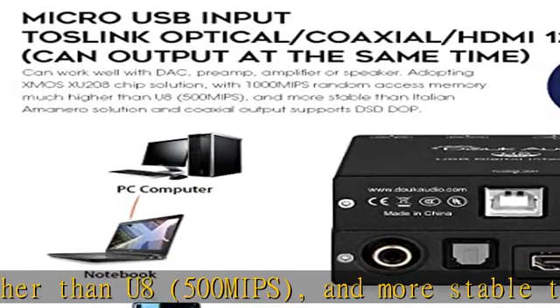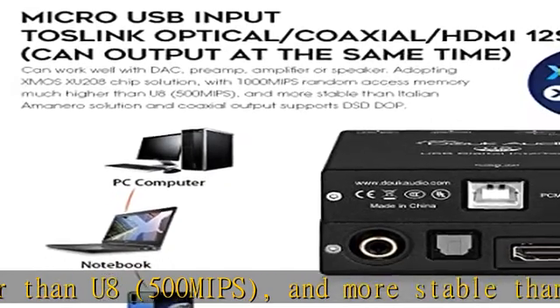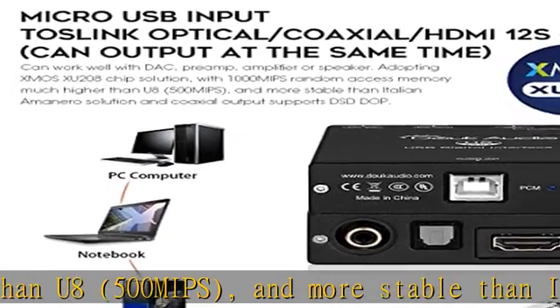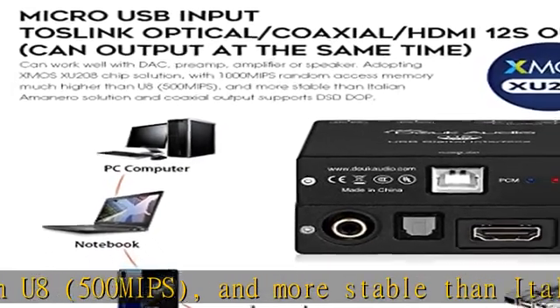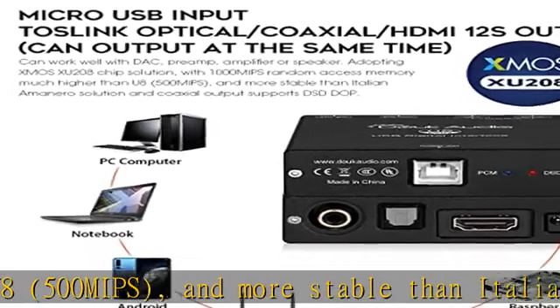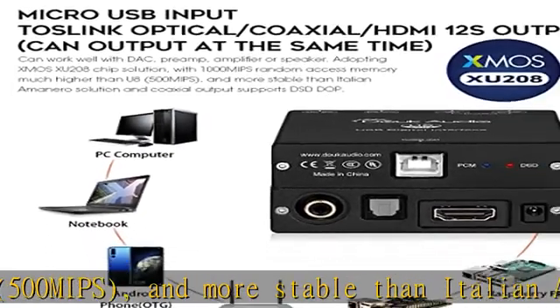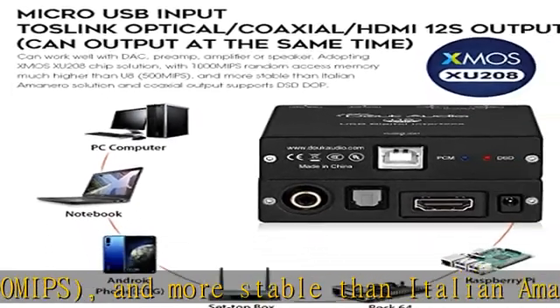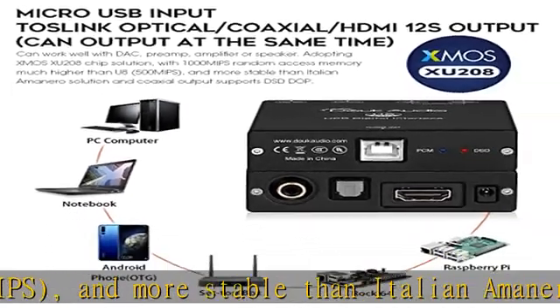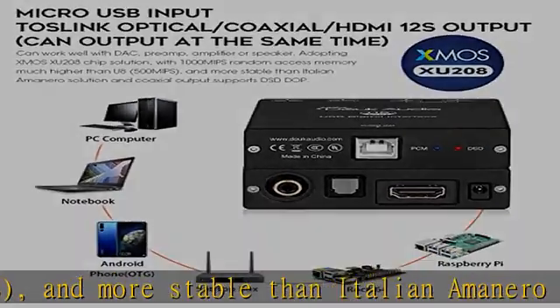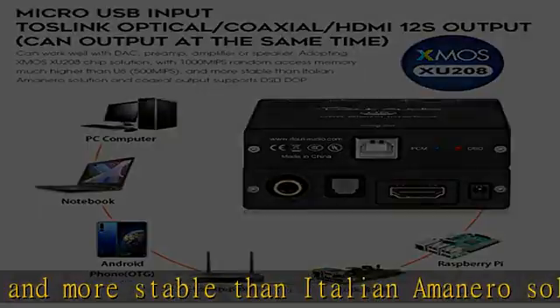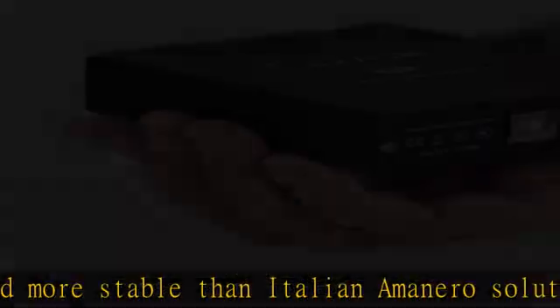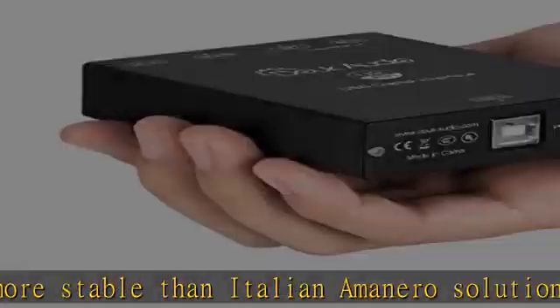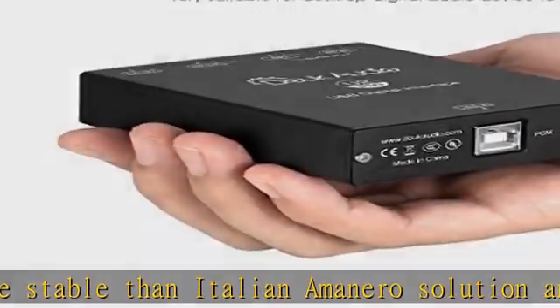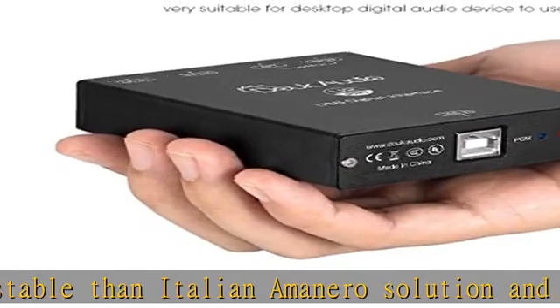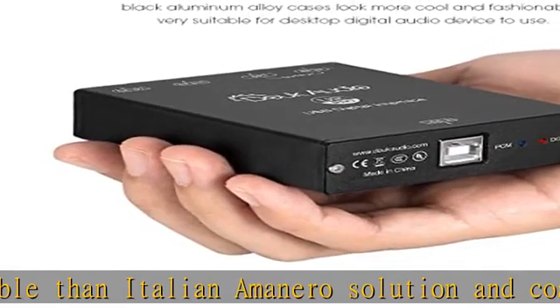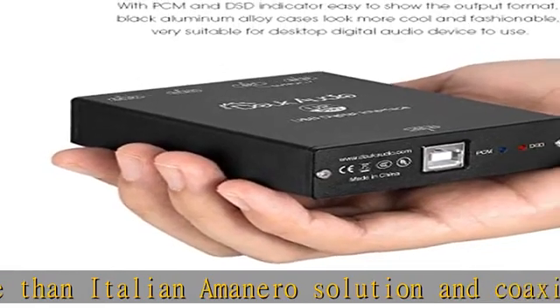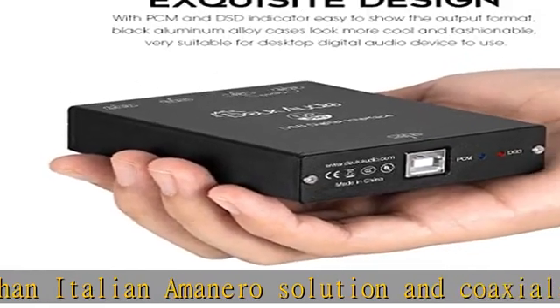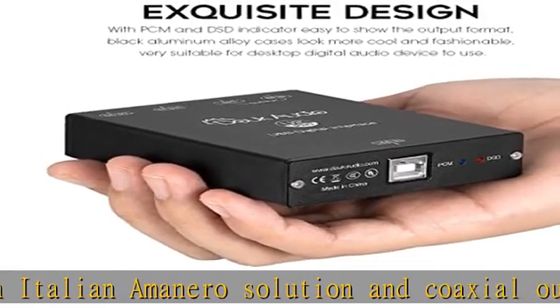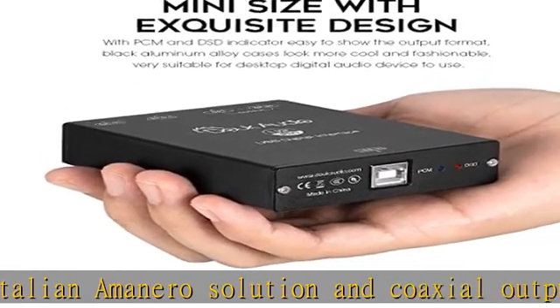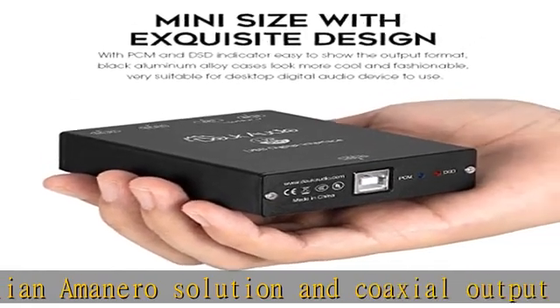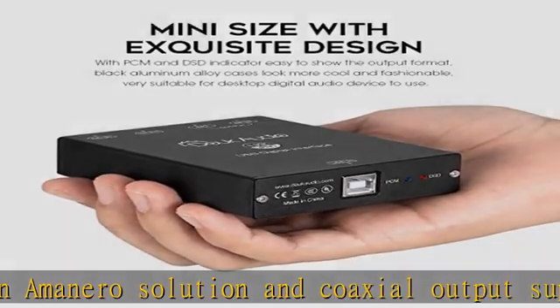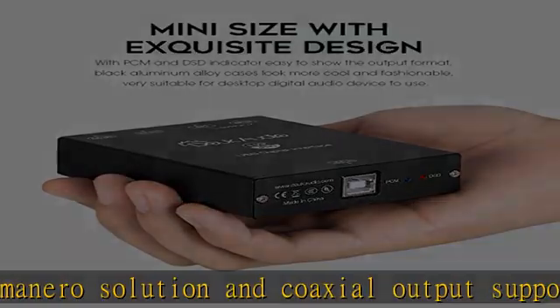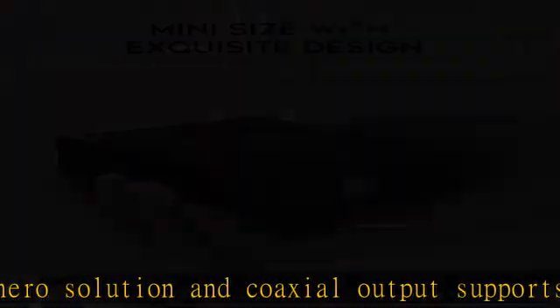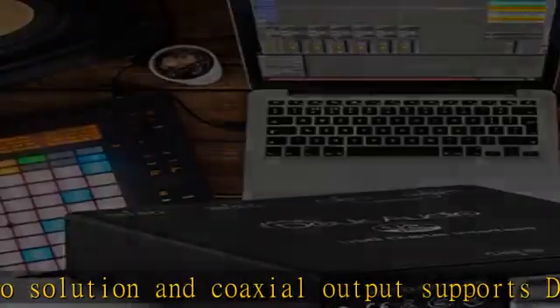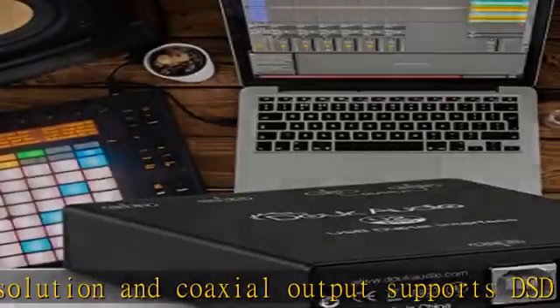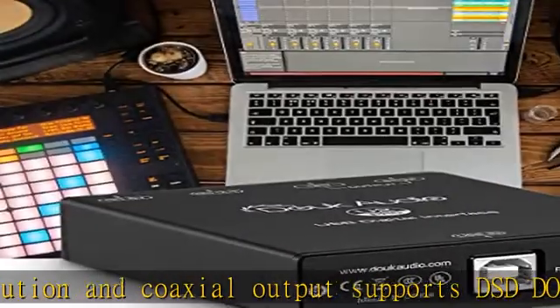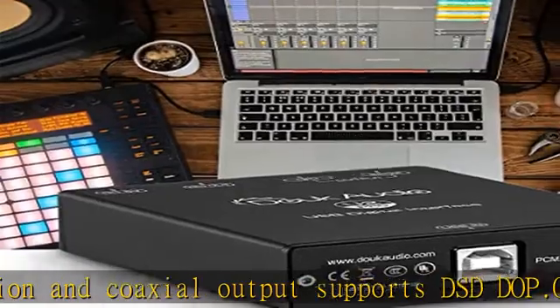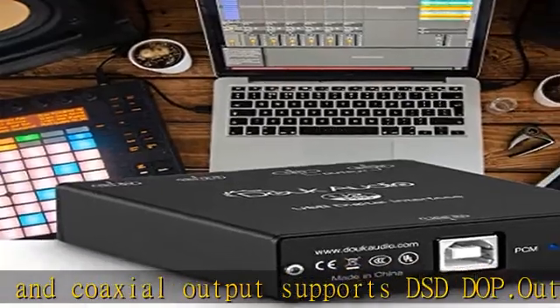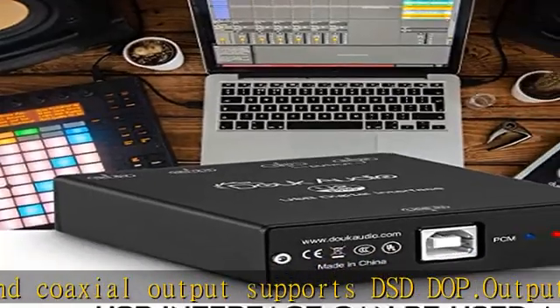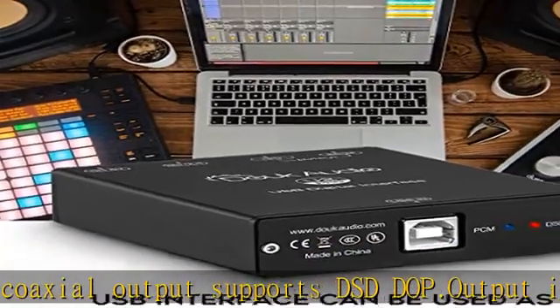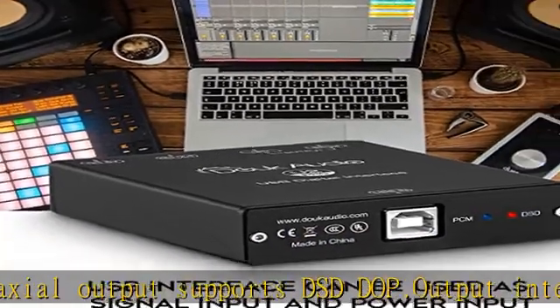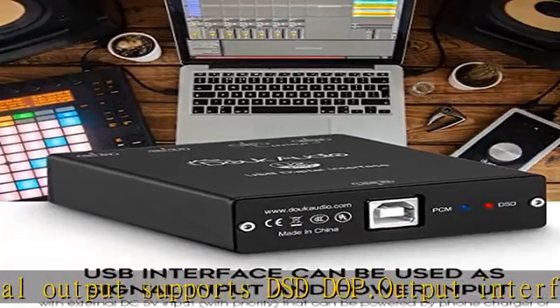Supporting 44.1k–384kHz, 16/32-bit sampling rate, and DOP DSD-256 at highest. Better signal processing brings higher sound quality. High-quality components are used to ensure better performance, such as ultra-low noise LDO-regulated power supply and LVDS differential chip.